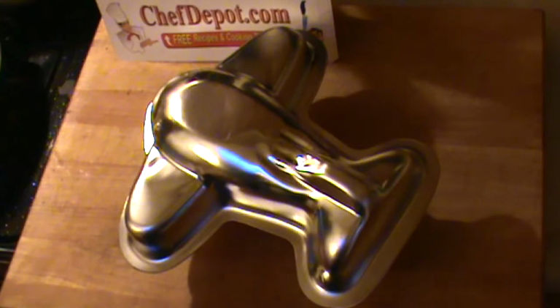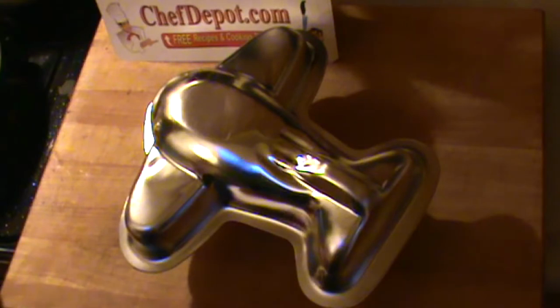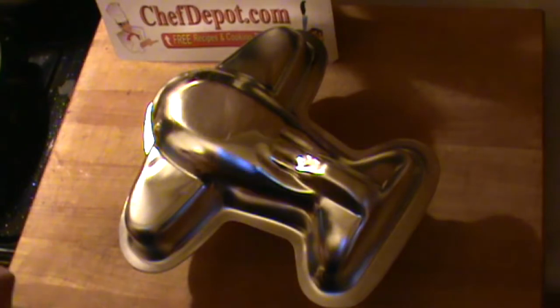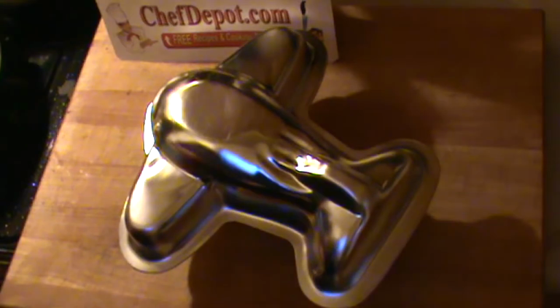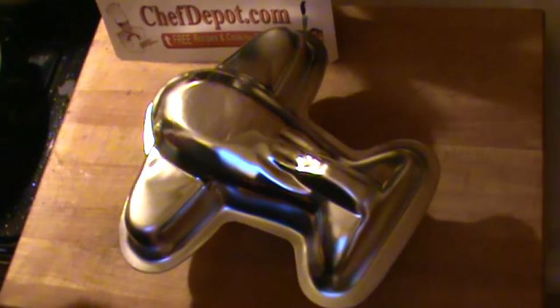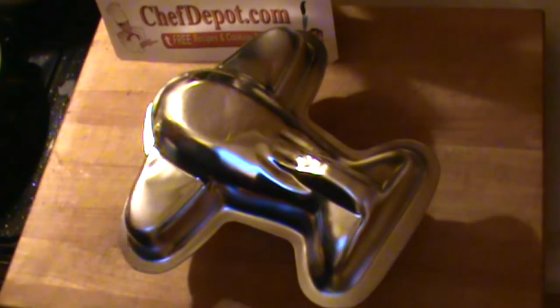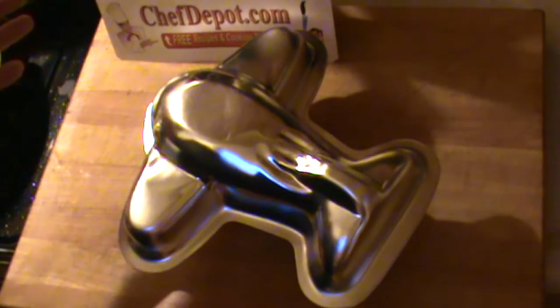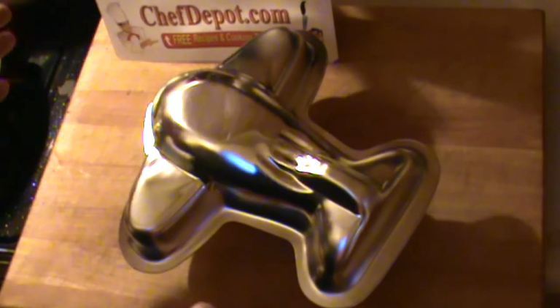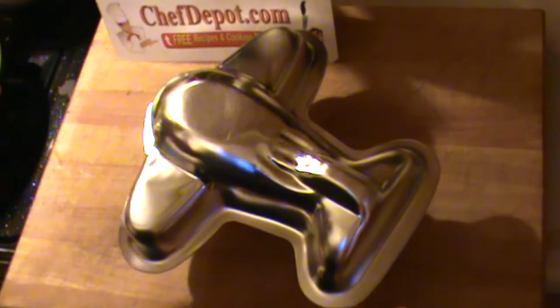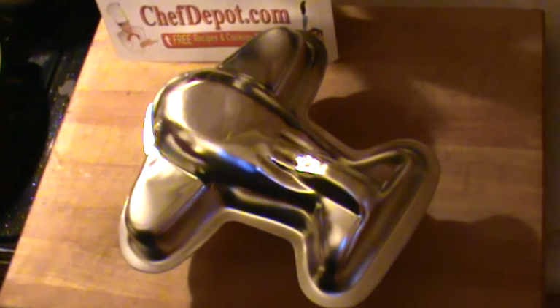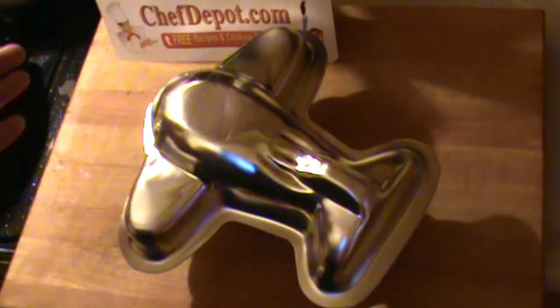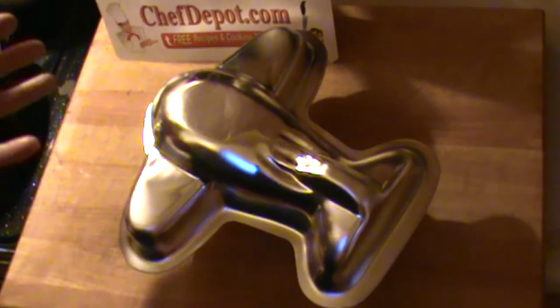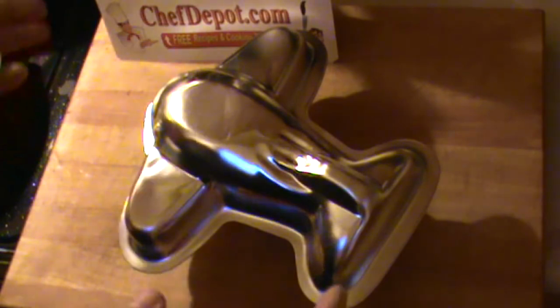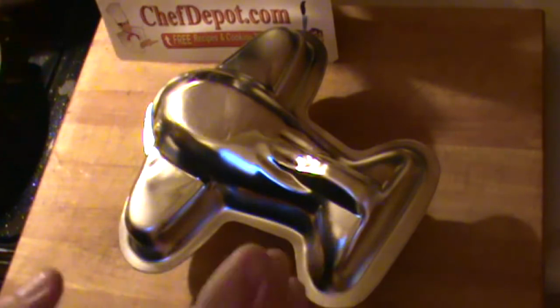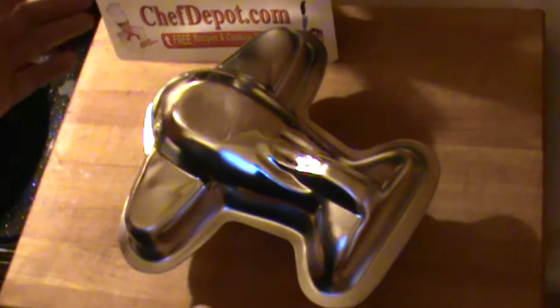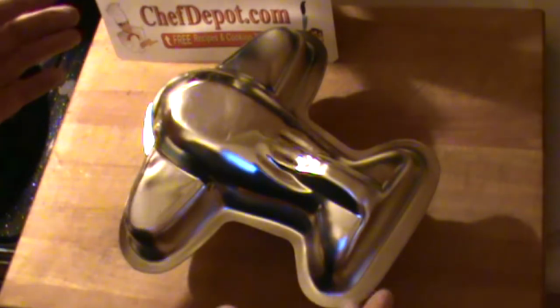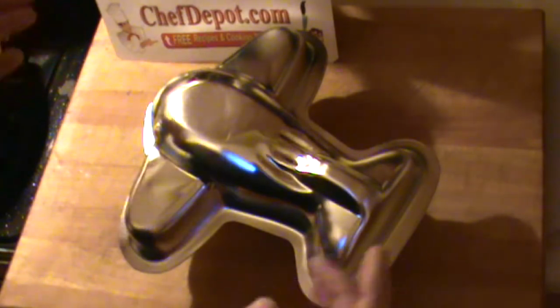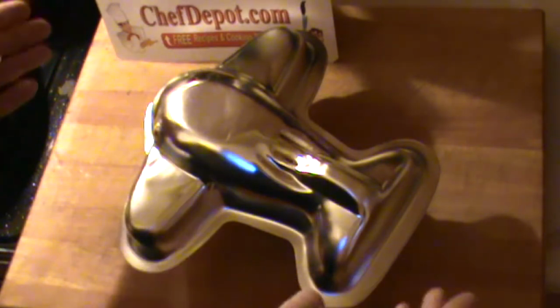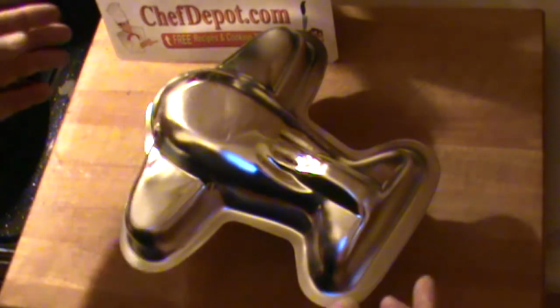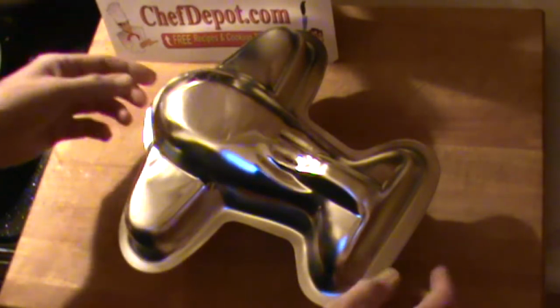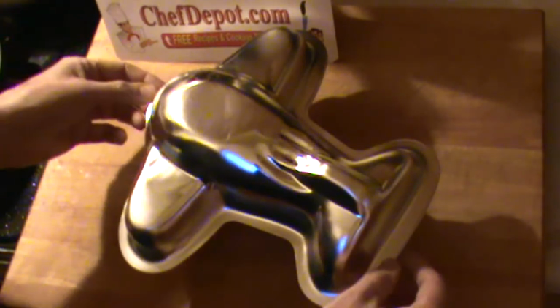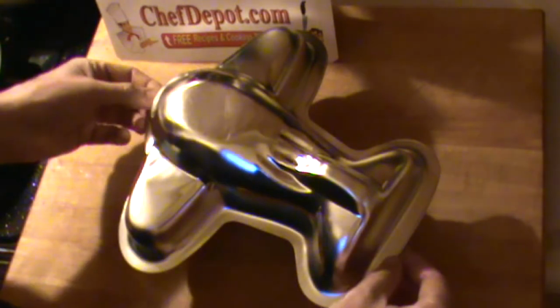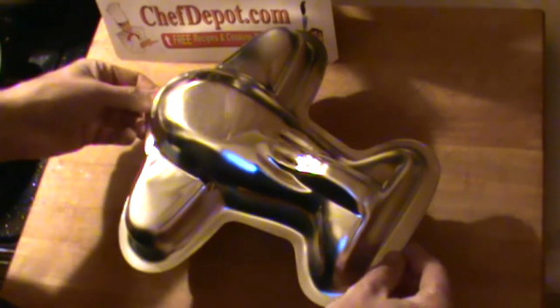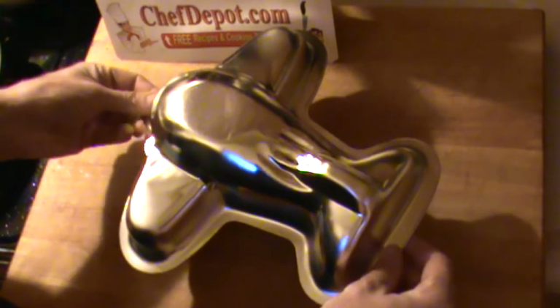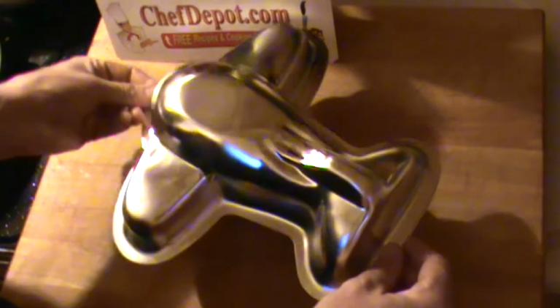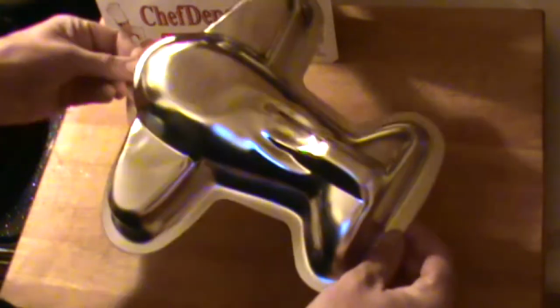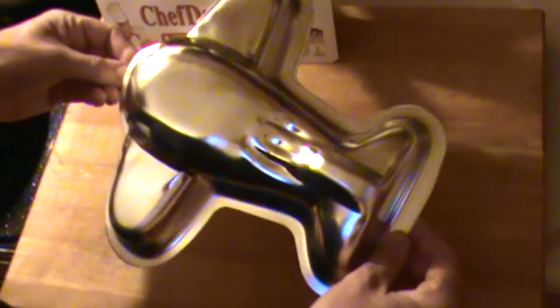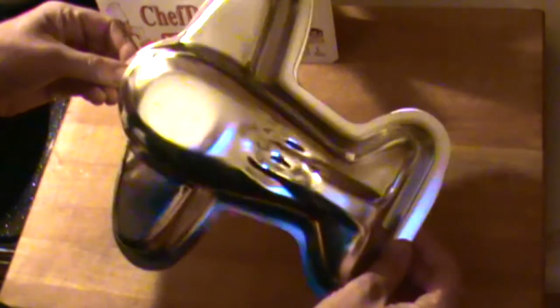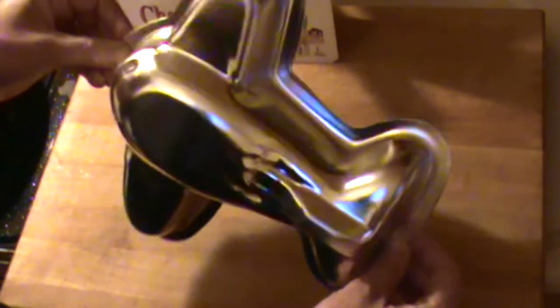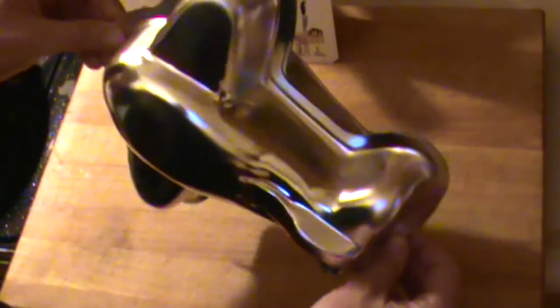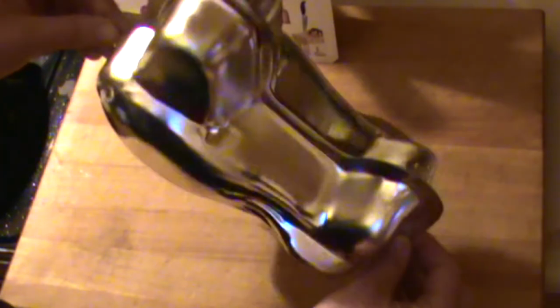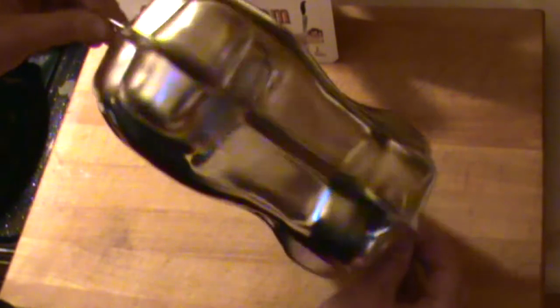Hello, Chef here. Tossing together a cake today — thought I'd share it with you. It's pretty cool. This is a 3D airplane cake.